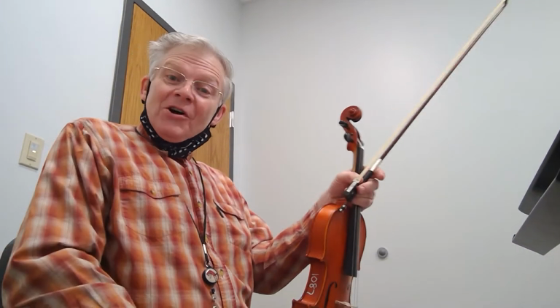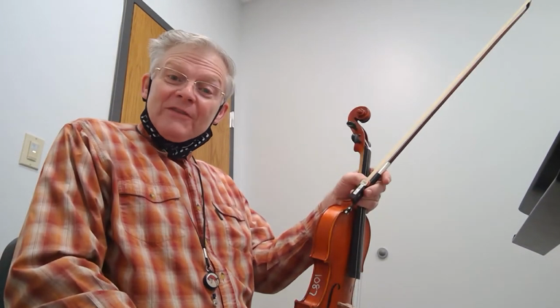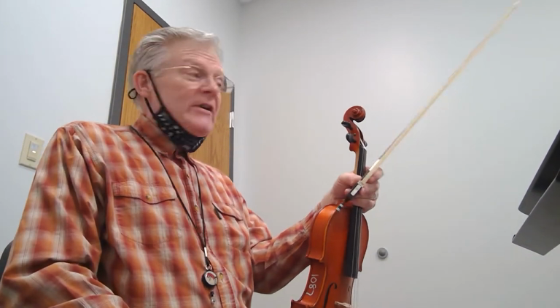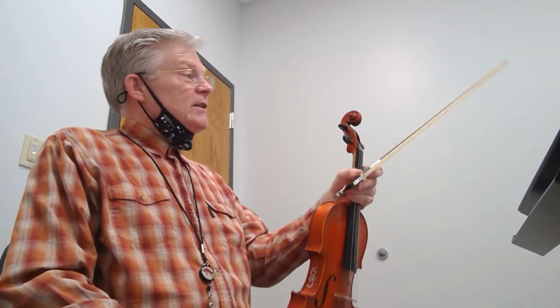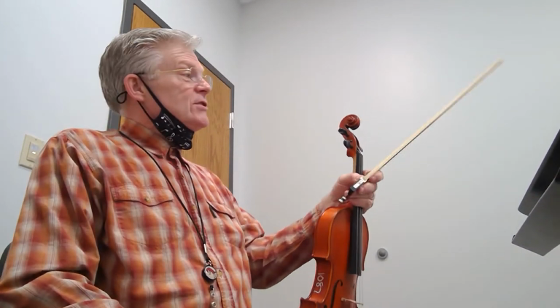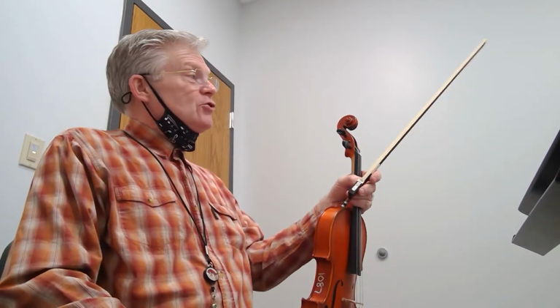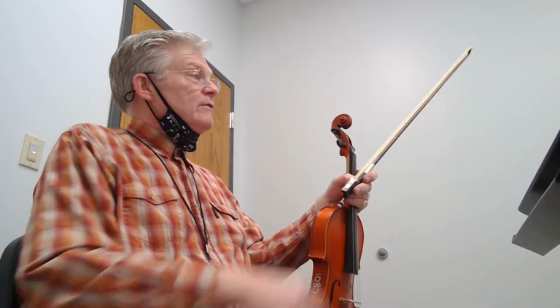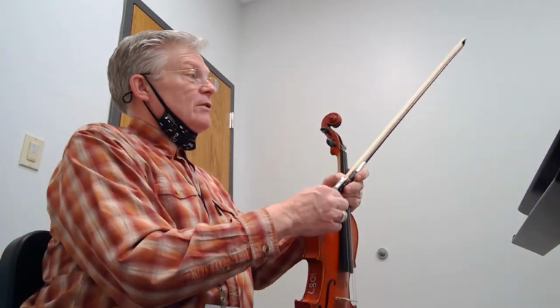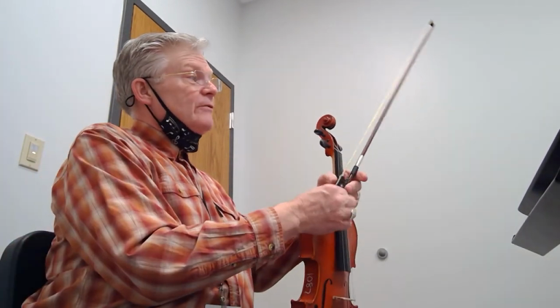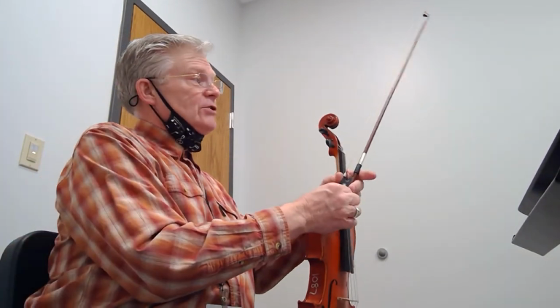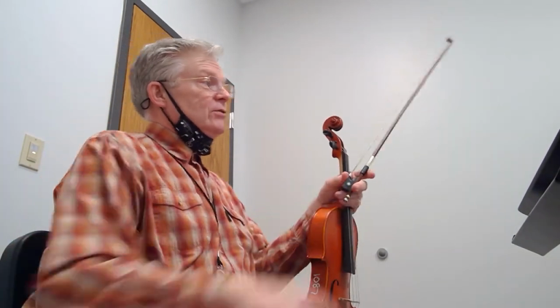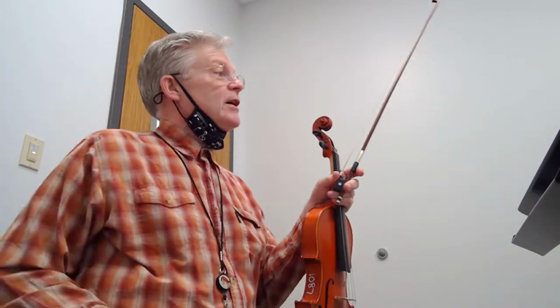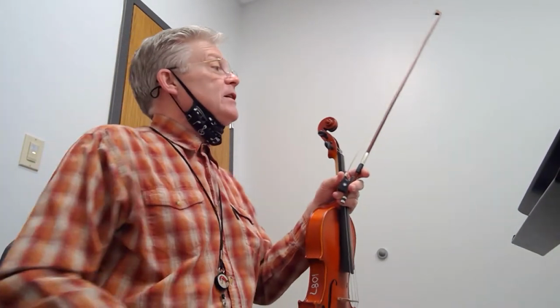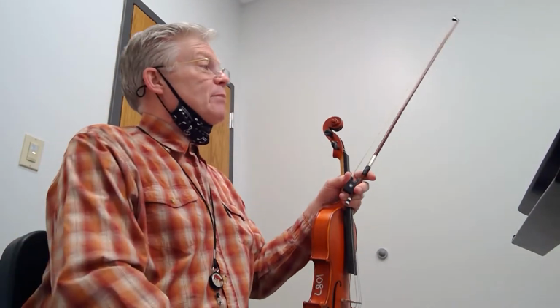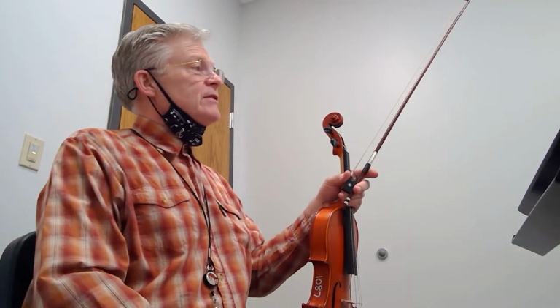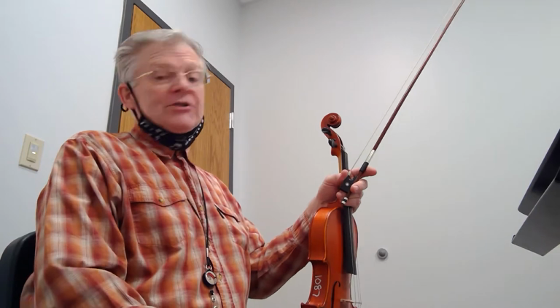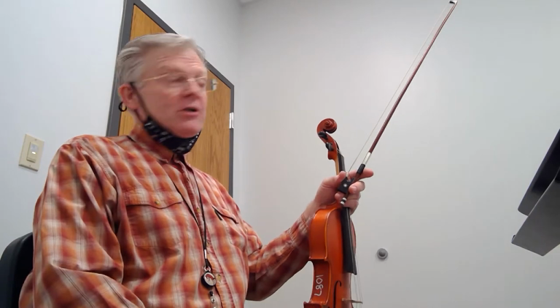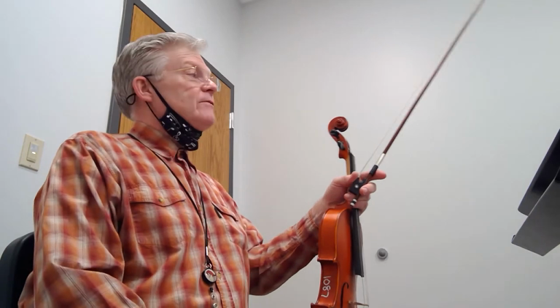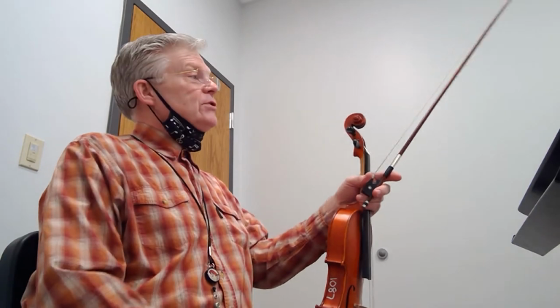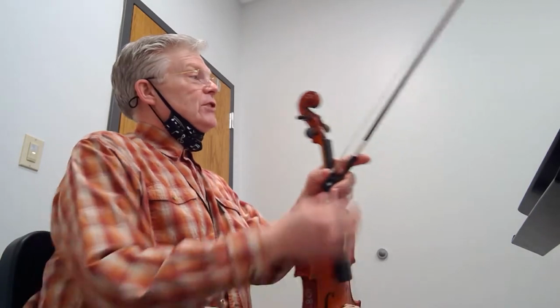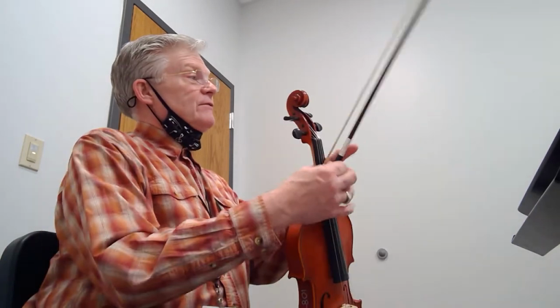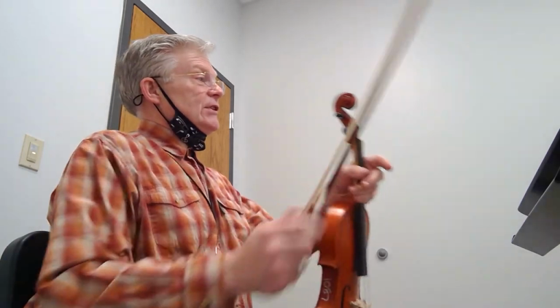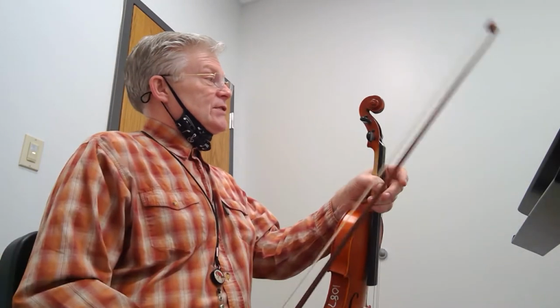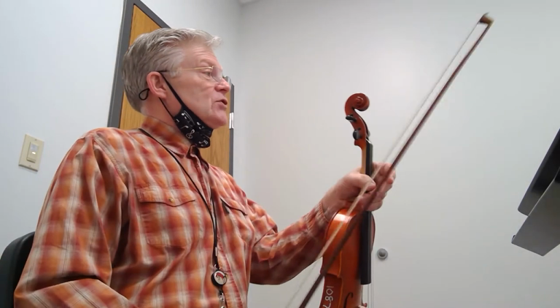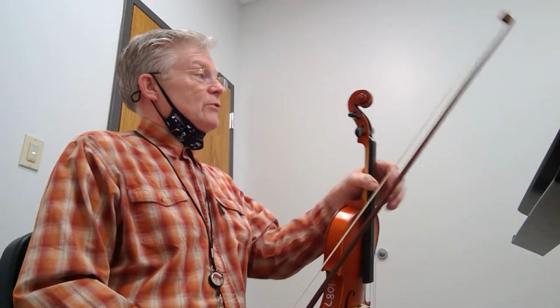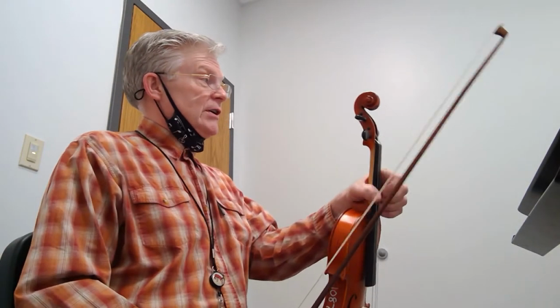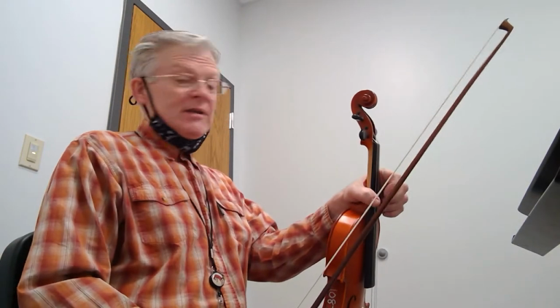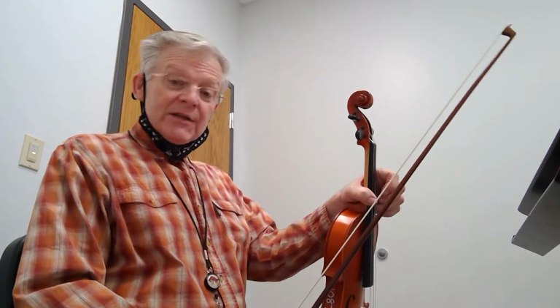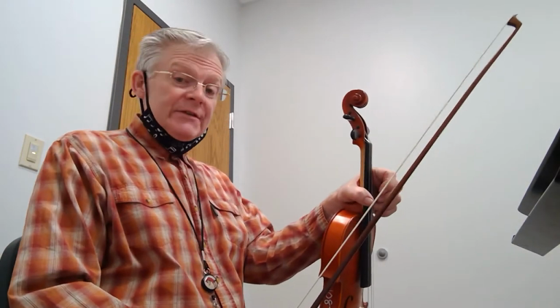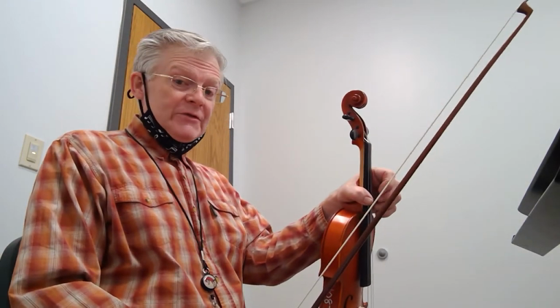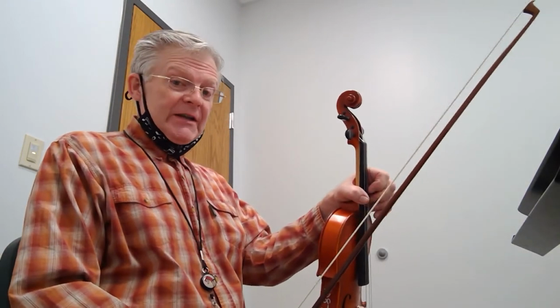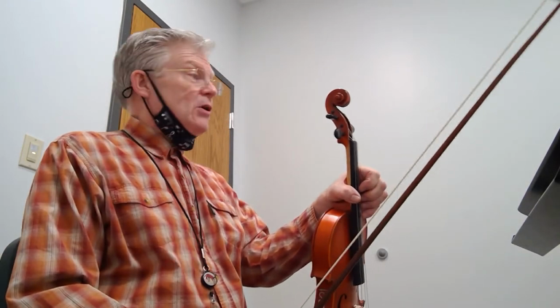This is our training video for Folk Tune in the Percy Fletcher Folk Tune and Fiddle Dance Suite for Strings. This is the first violin part.